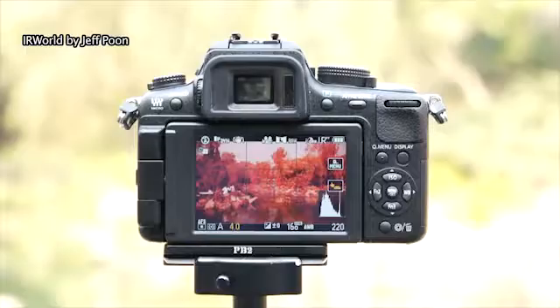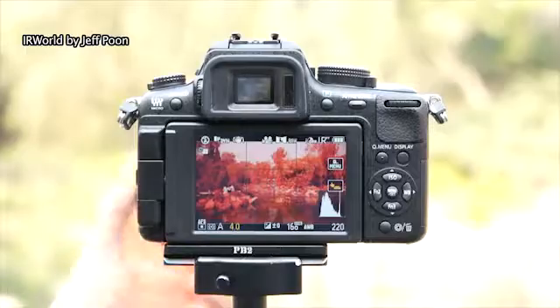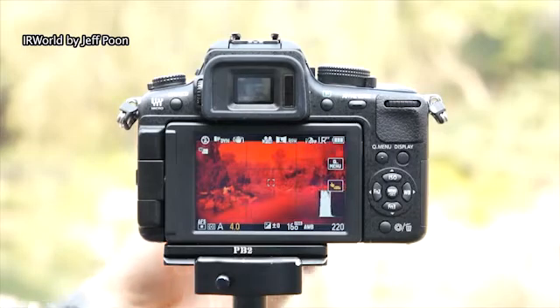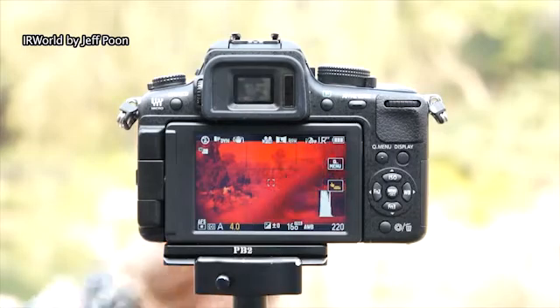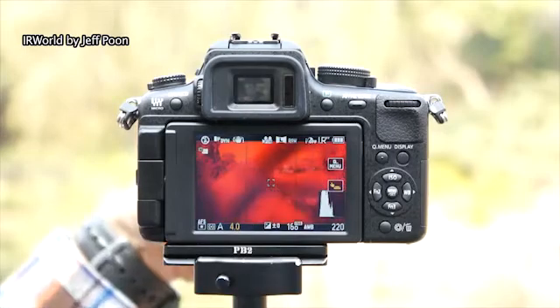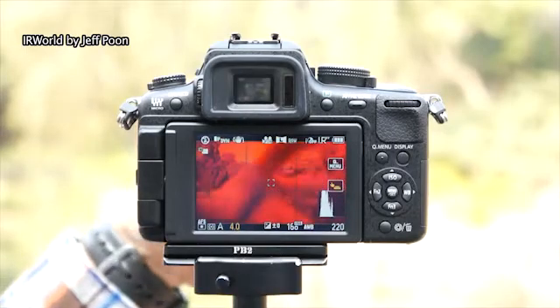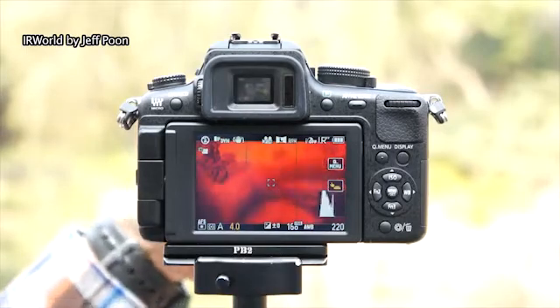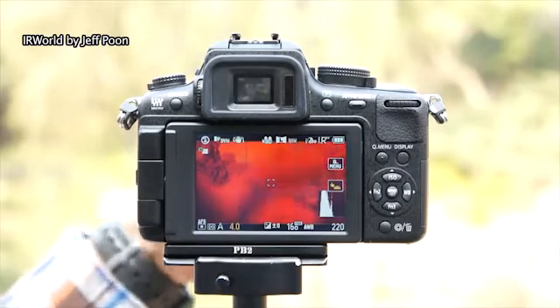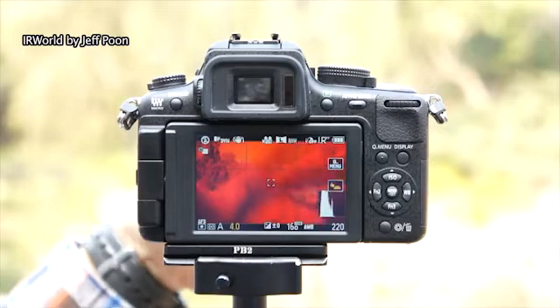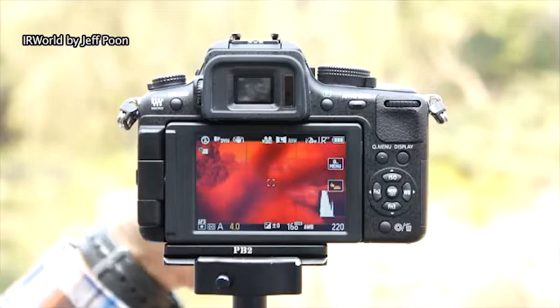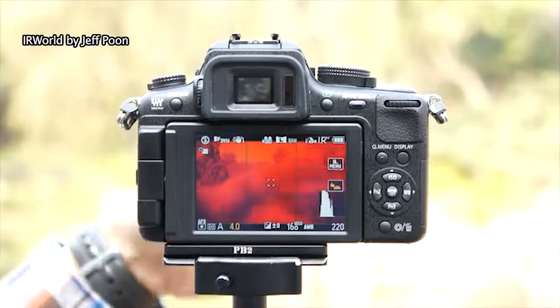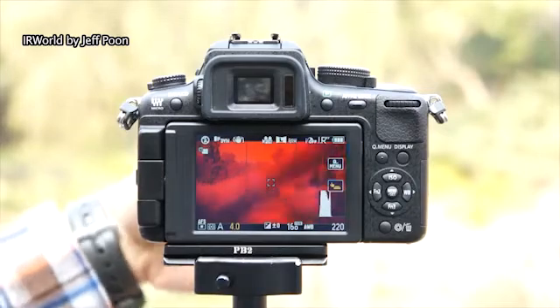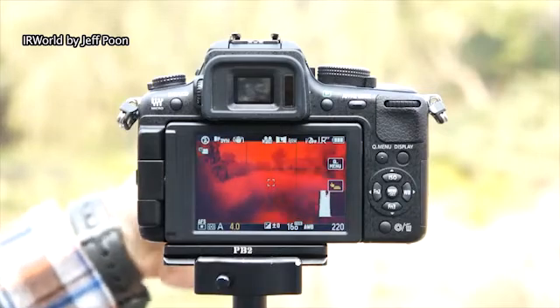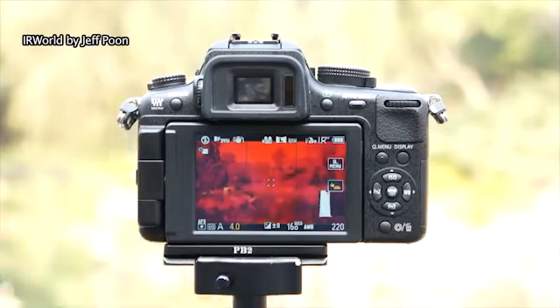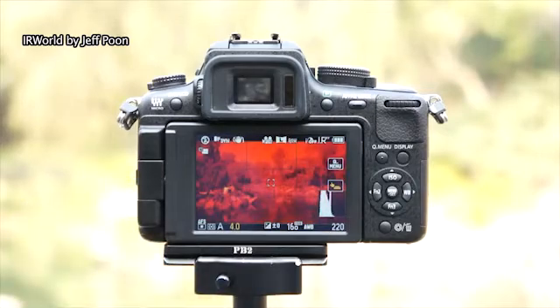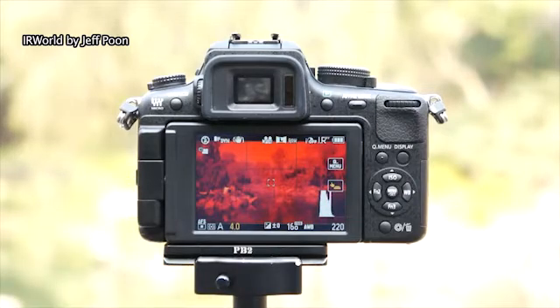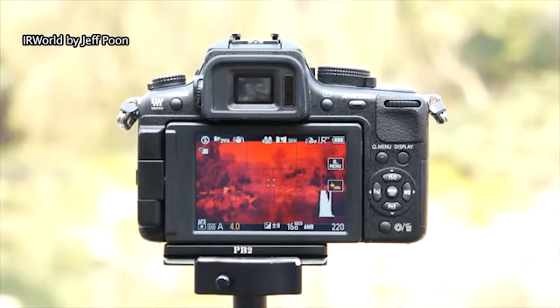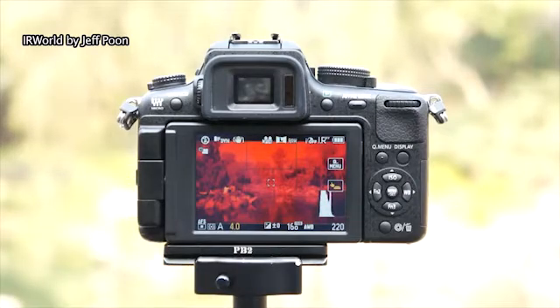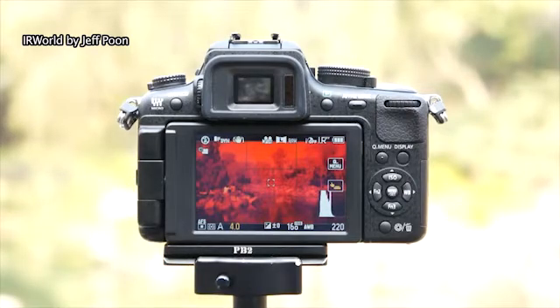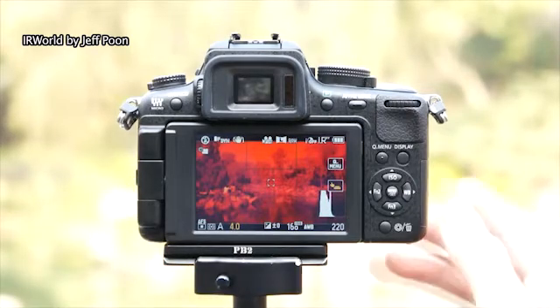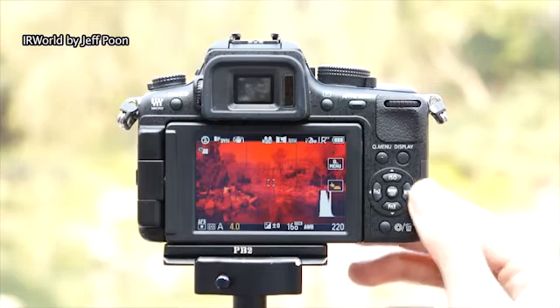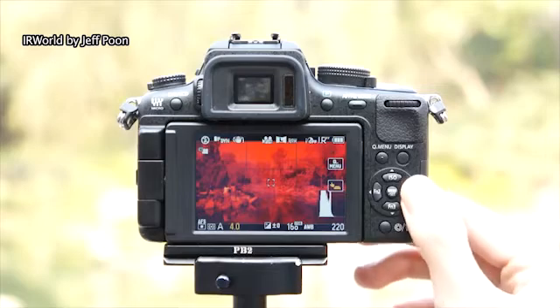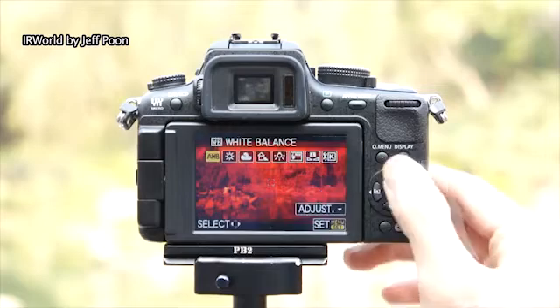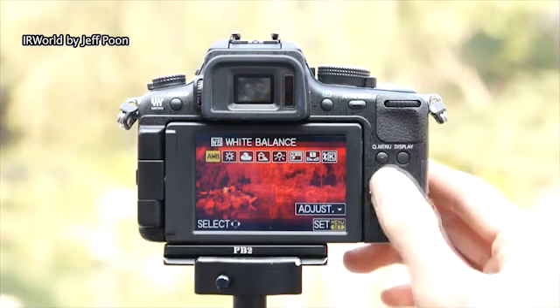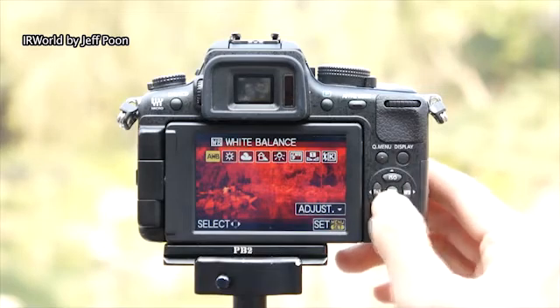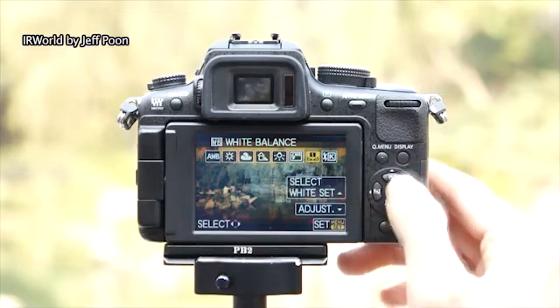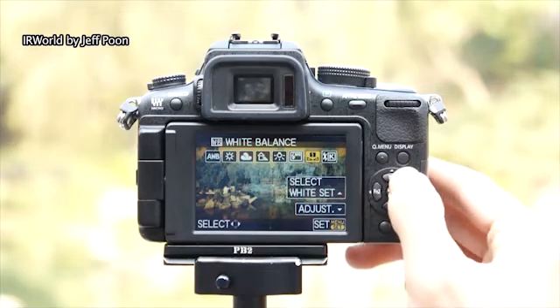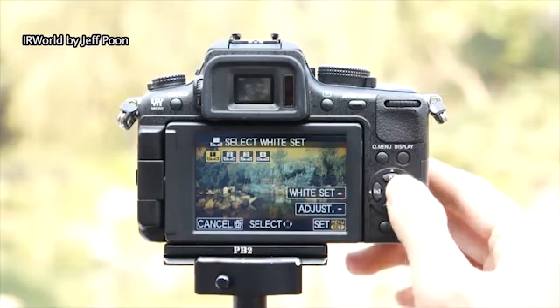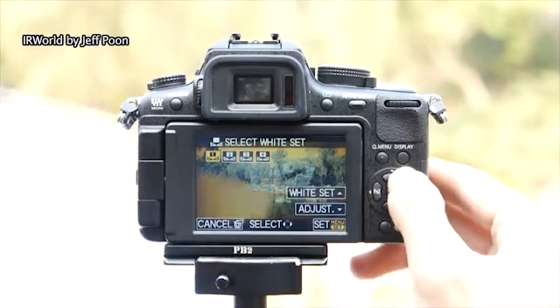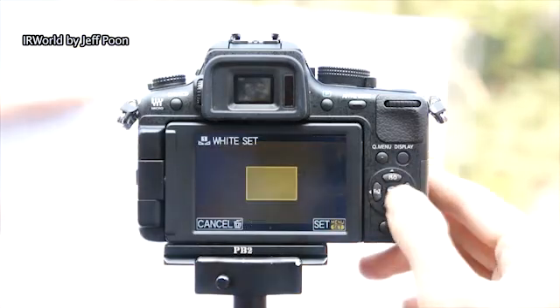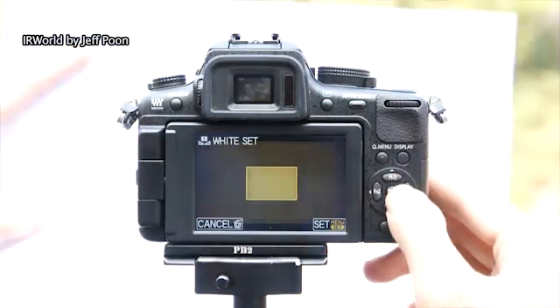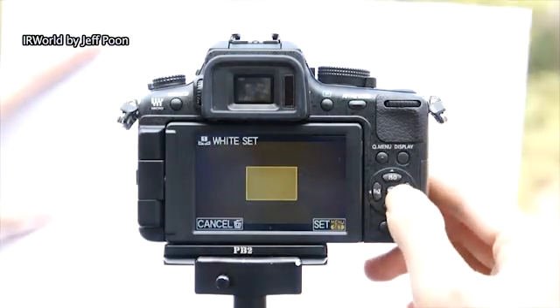Now I would like to take an infrared photo. I just need to install the infrared filter in front of the lens, set the custom white balance again, and I can take the infrared photo now.